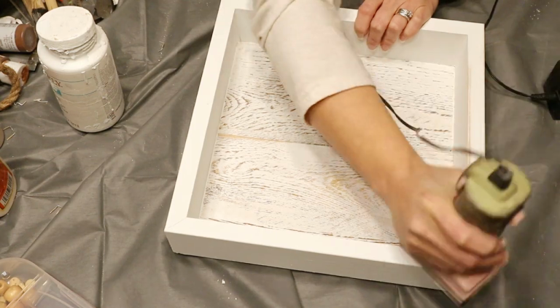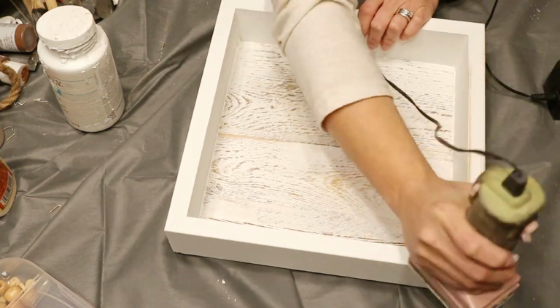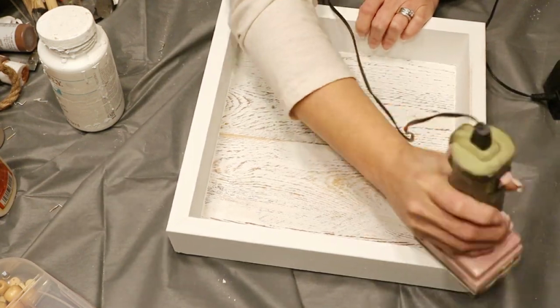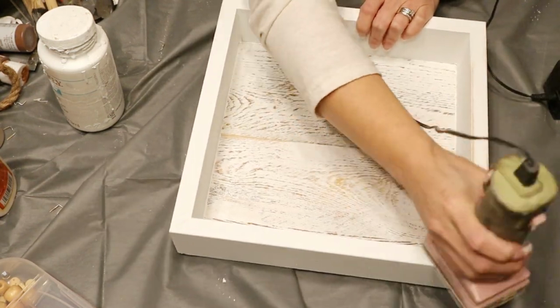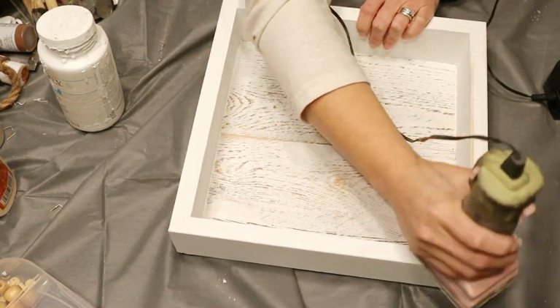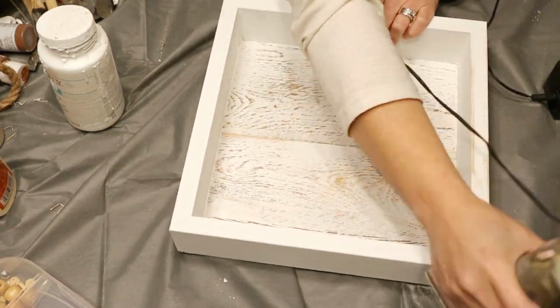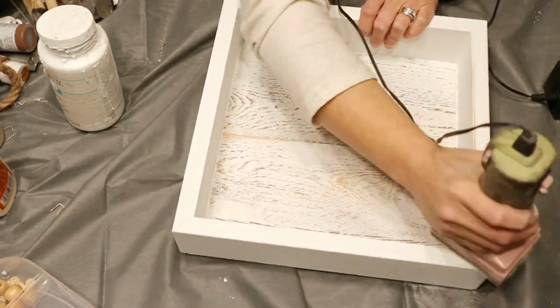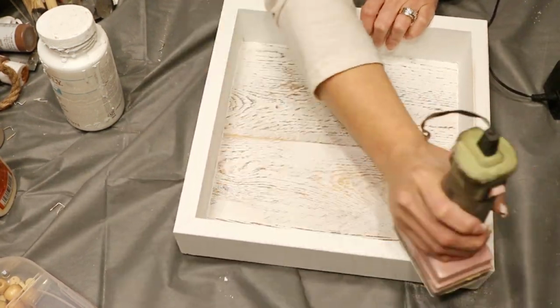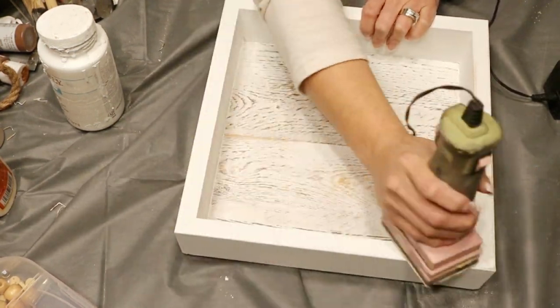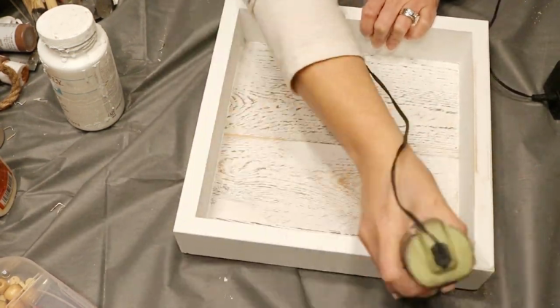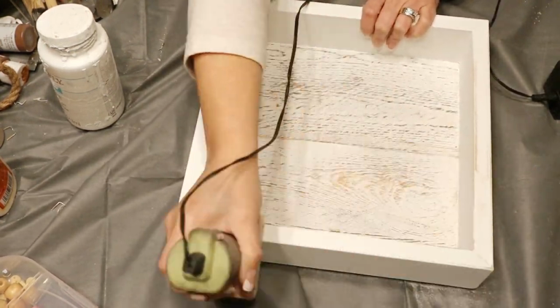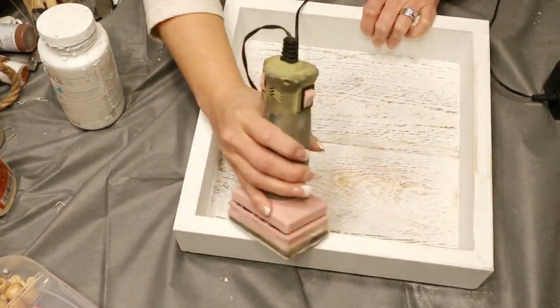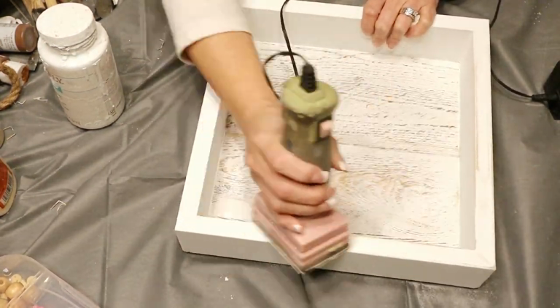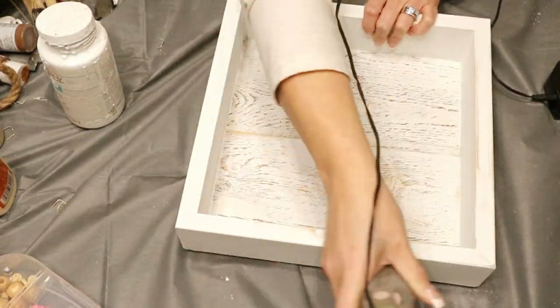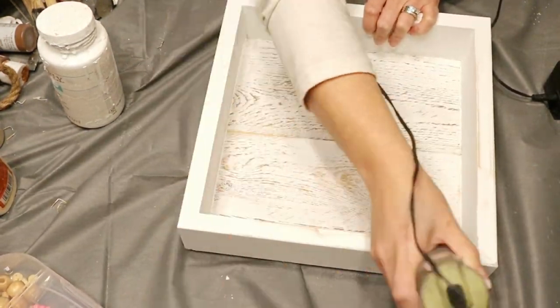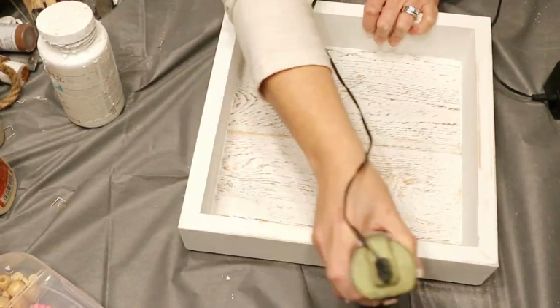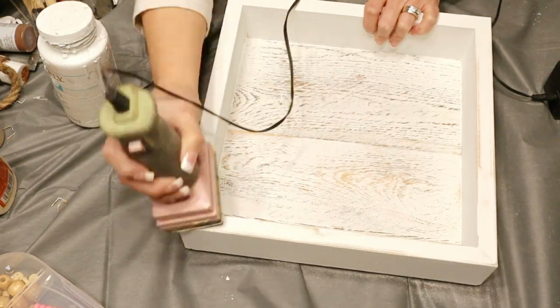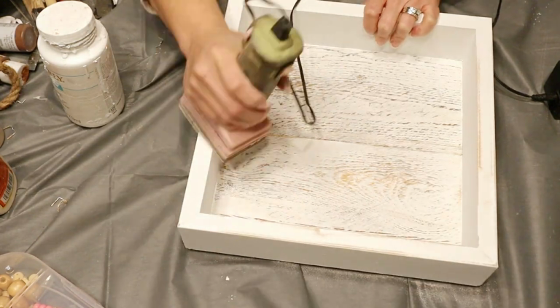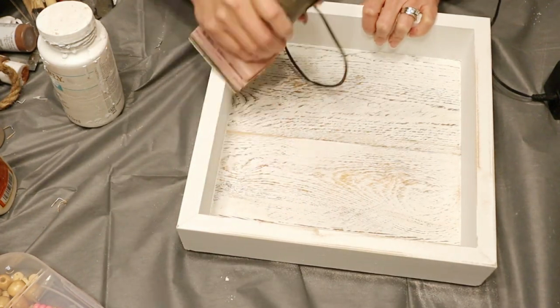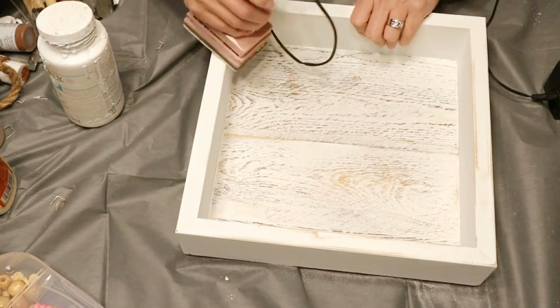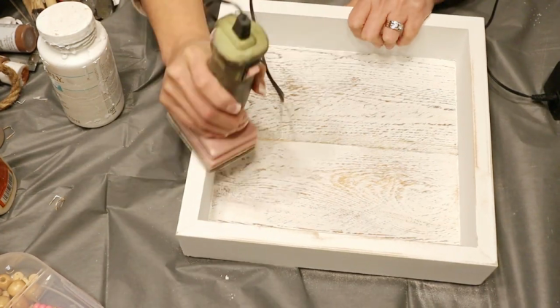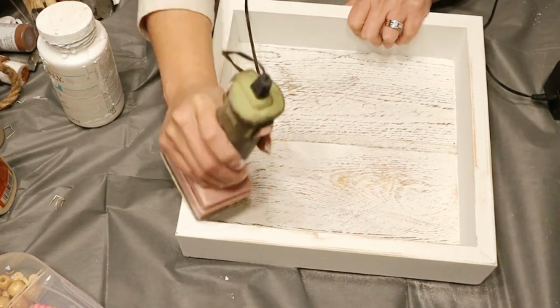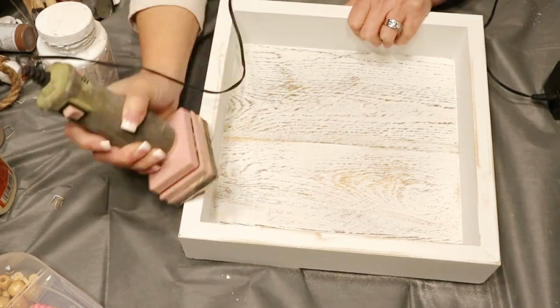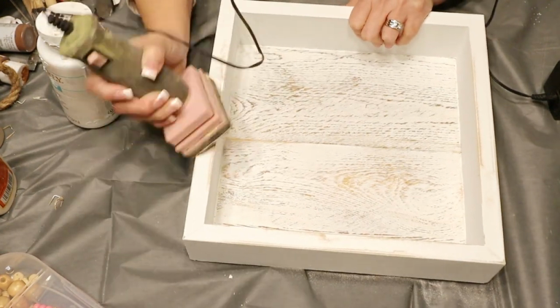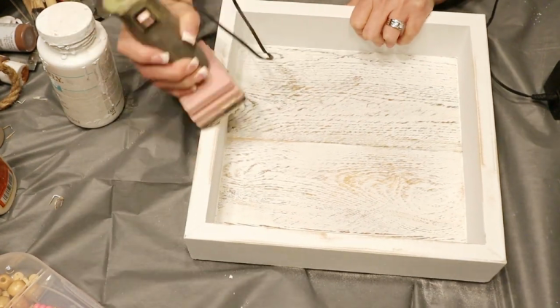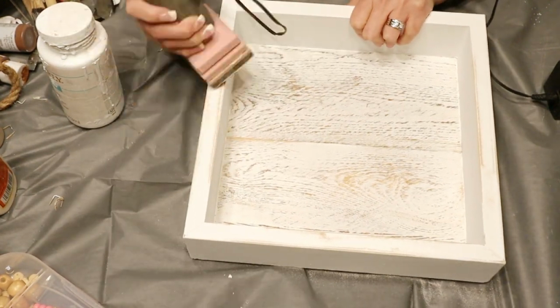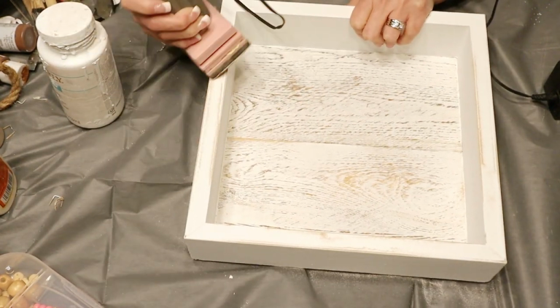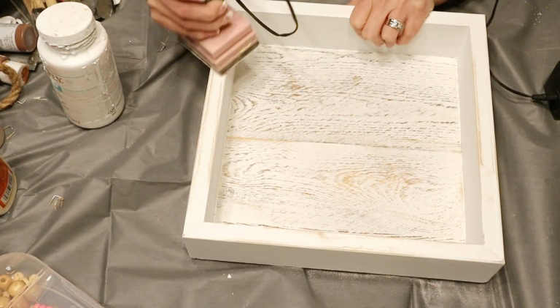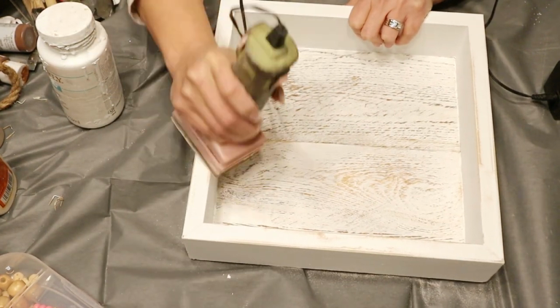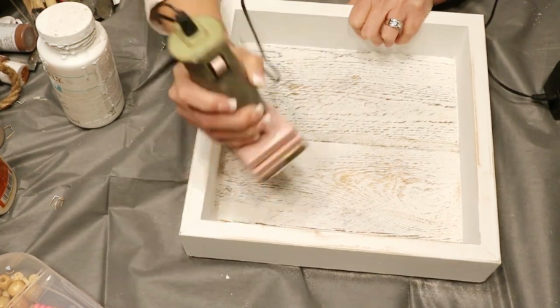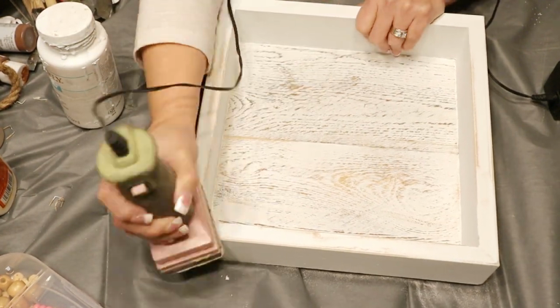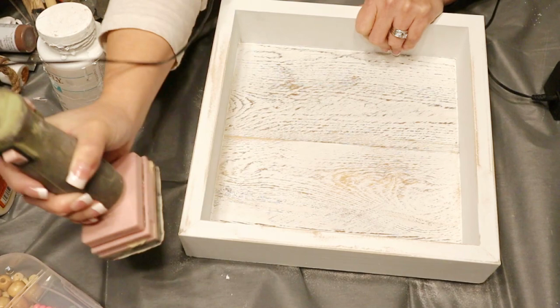Now that I went ahead and painted it completely white, we're going to distress it with our little handheld sander and give it a nice beautiful finished look.